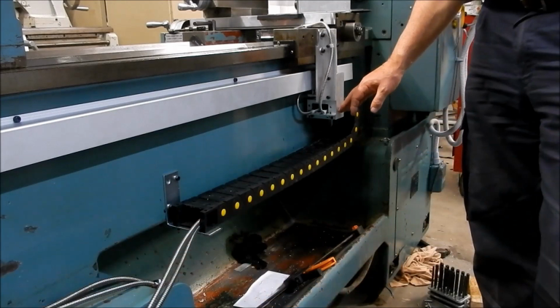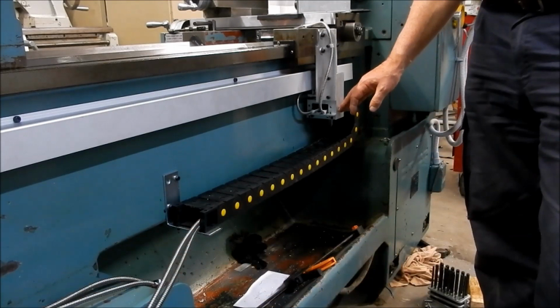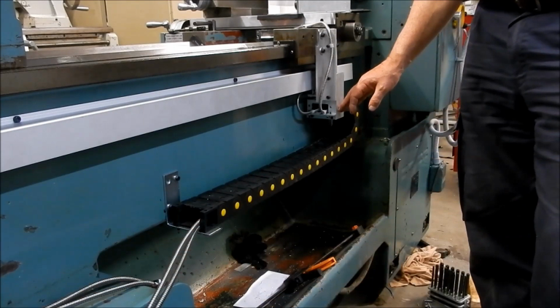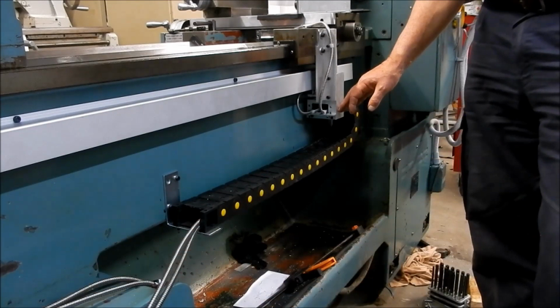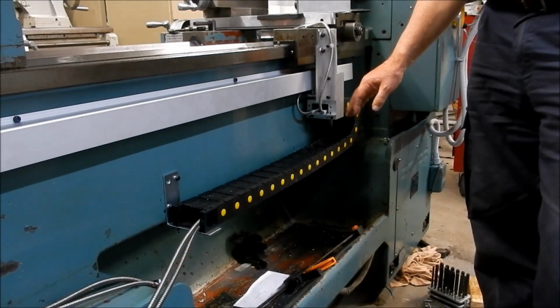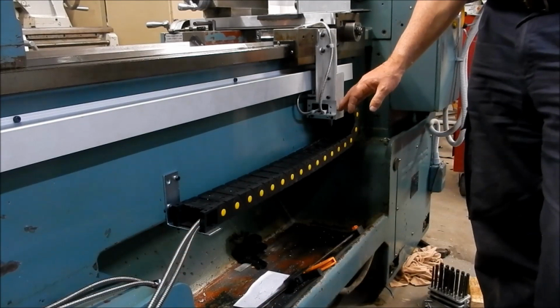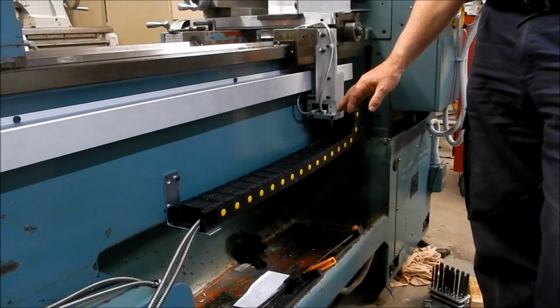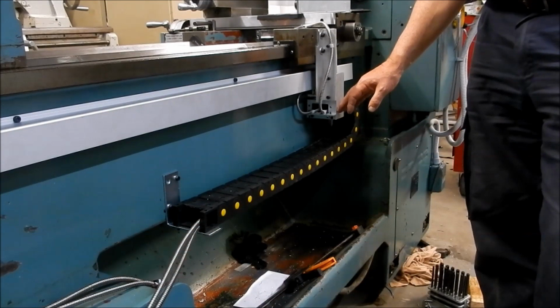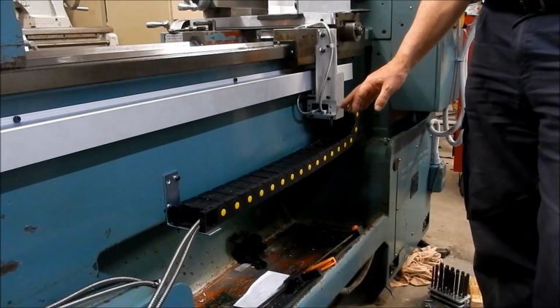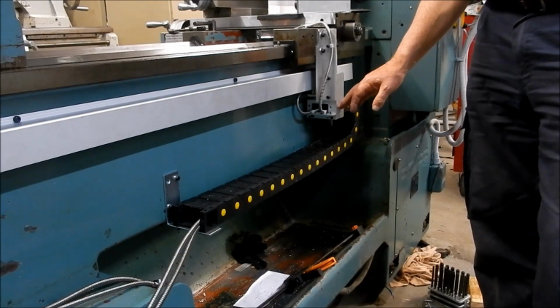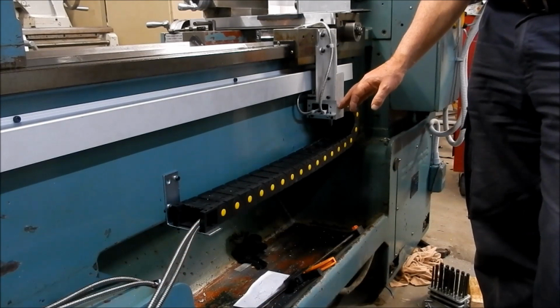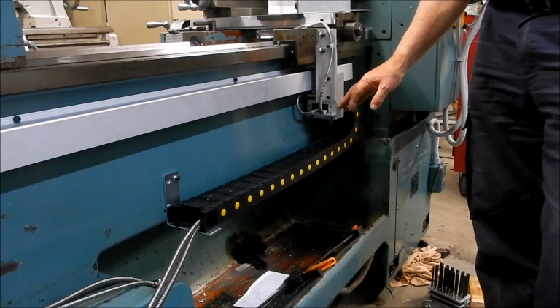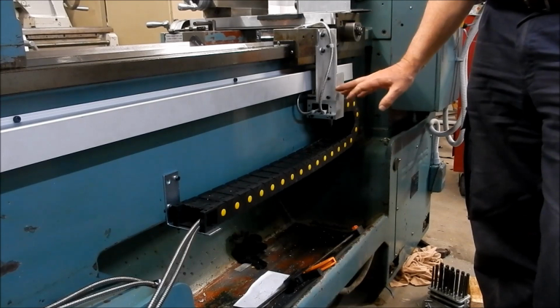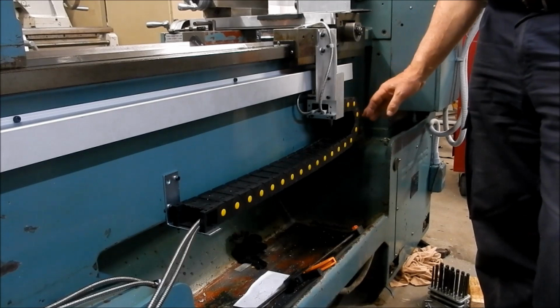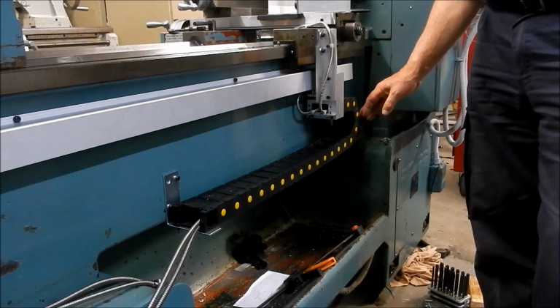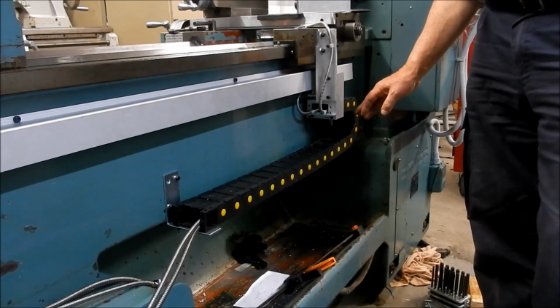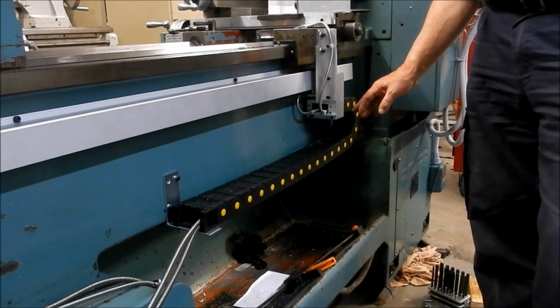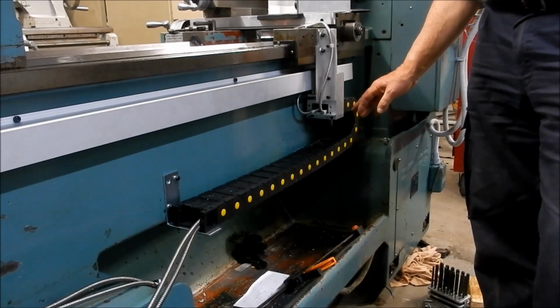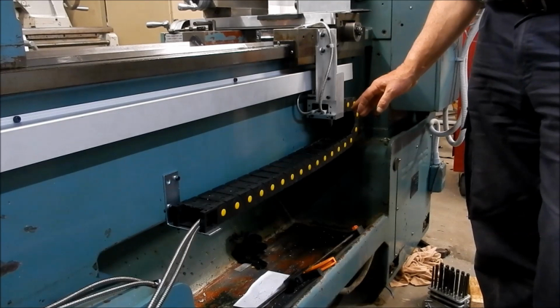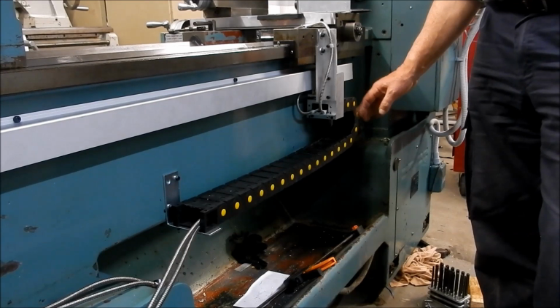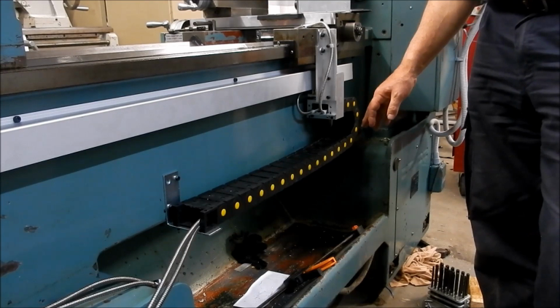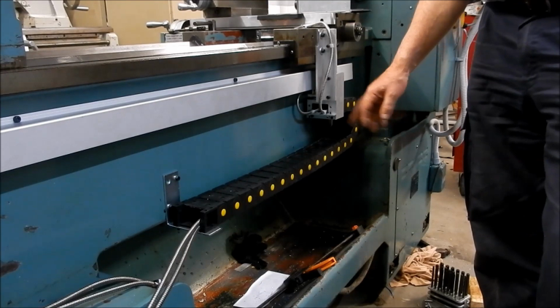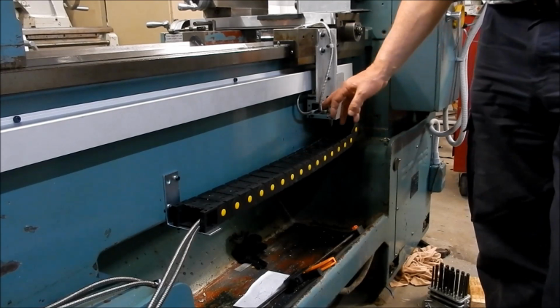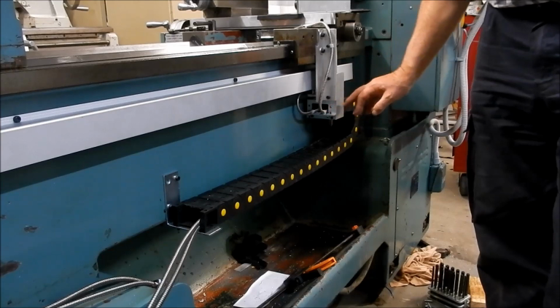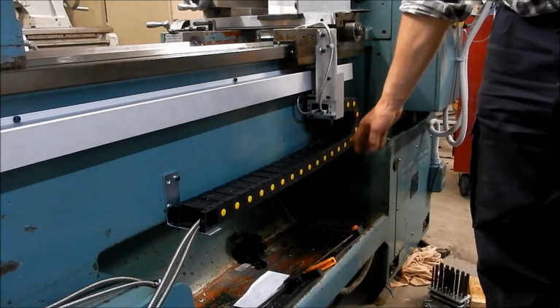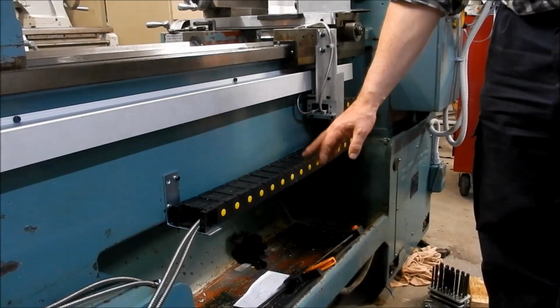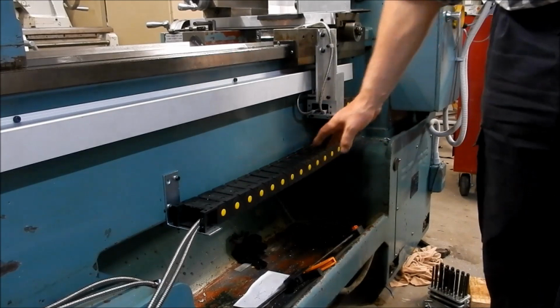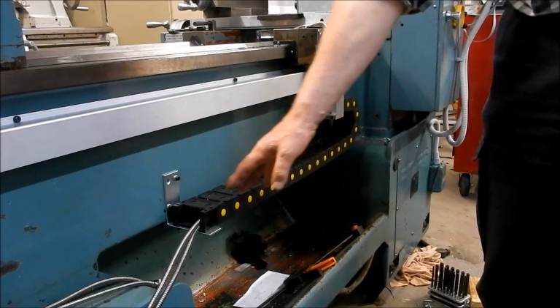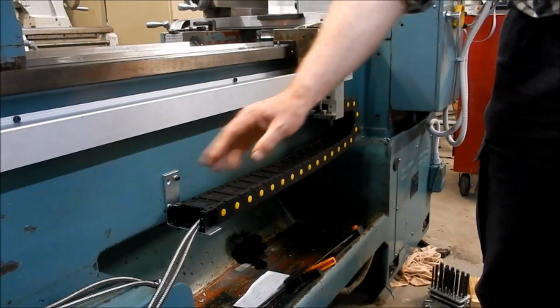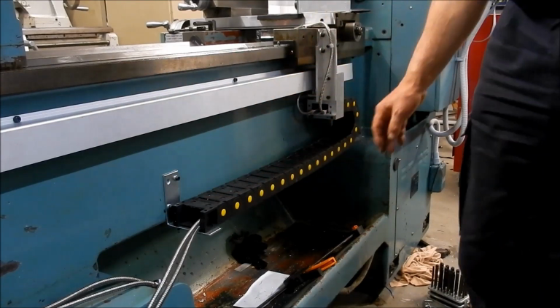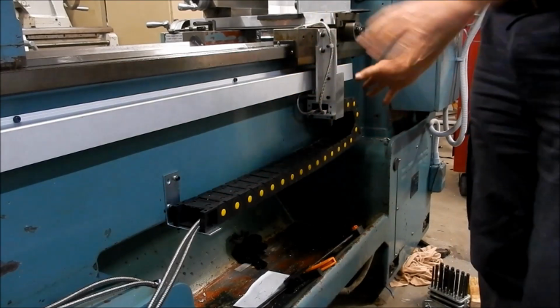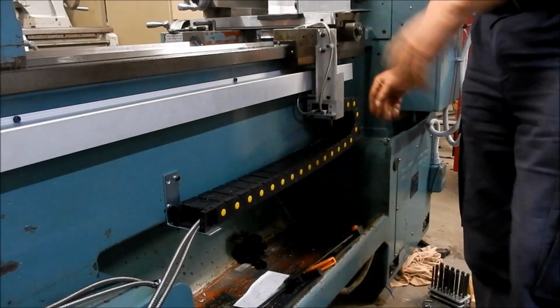Before I put the swarf guard and splash guard back on, I thought I'd quickly show you how this powertrack came up — I'm really happy with how this is looking. I've got good protection for the cables inside and they feed out quite nicely away from the action.